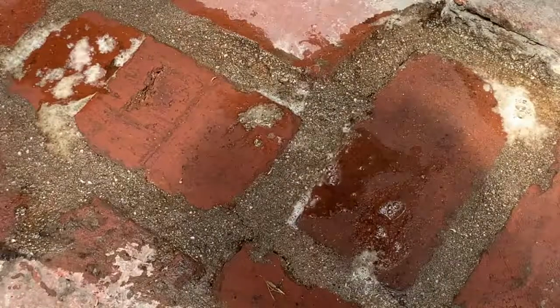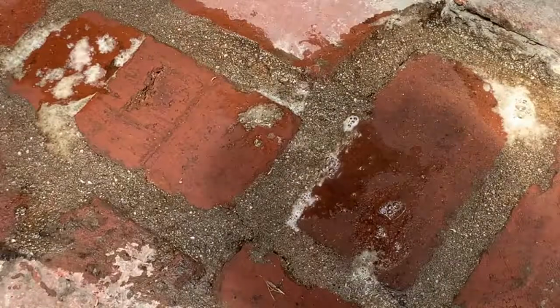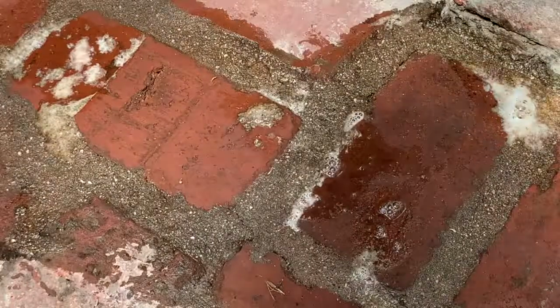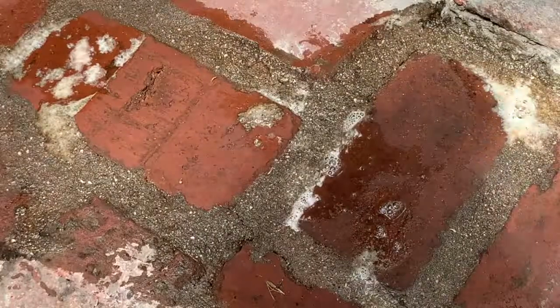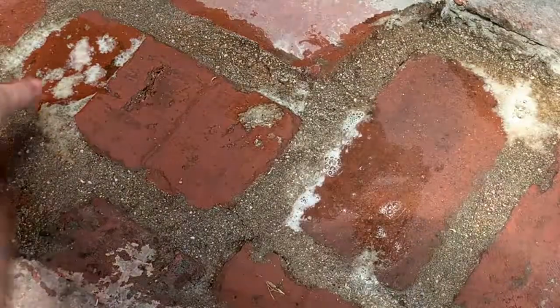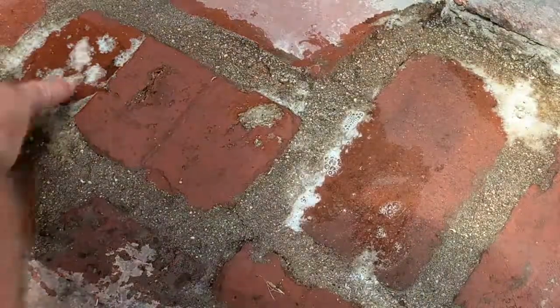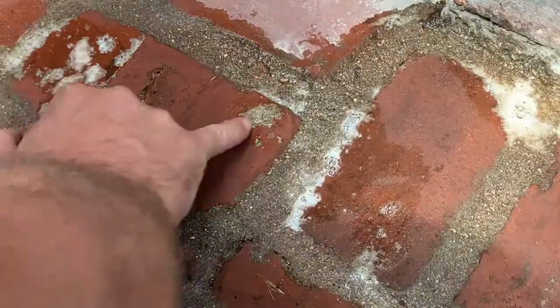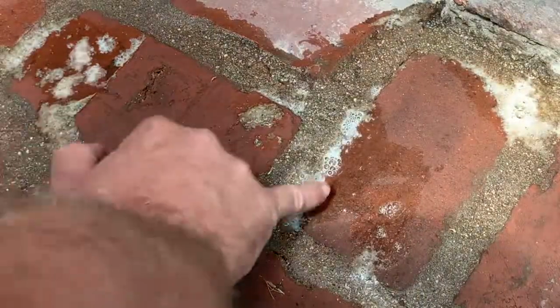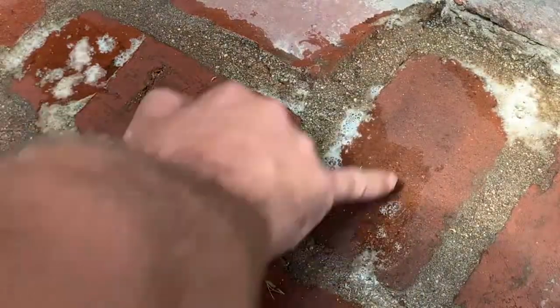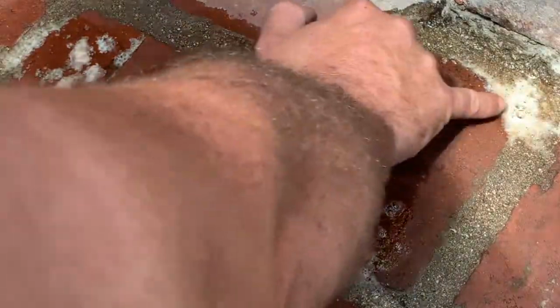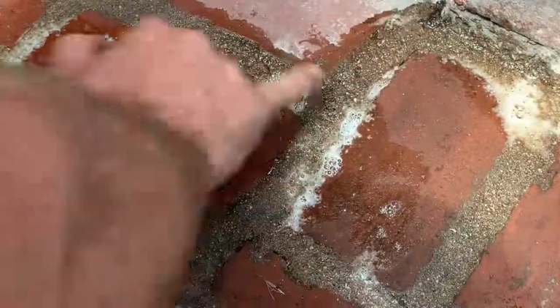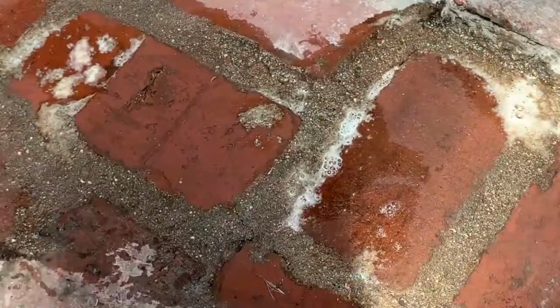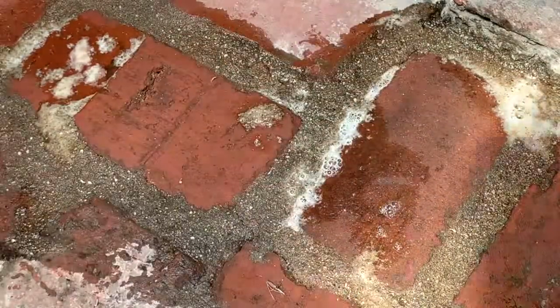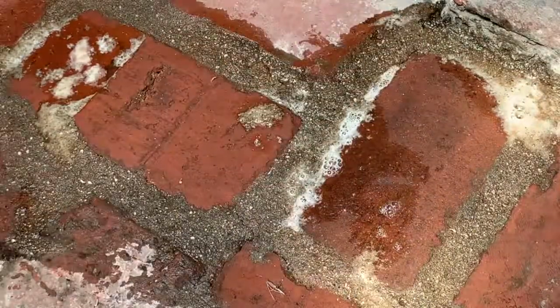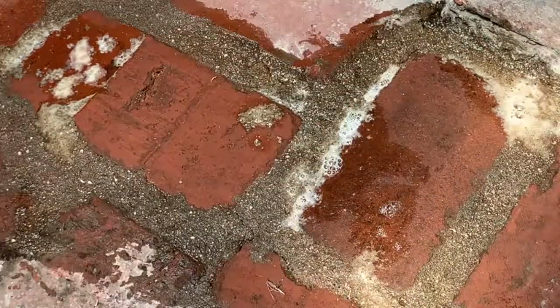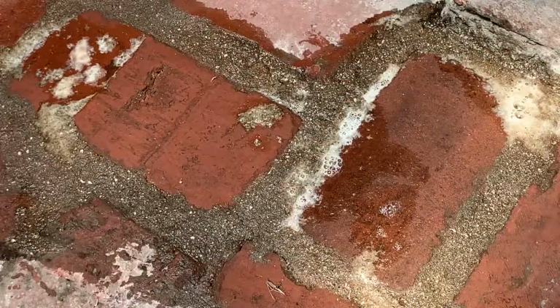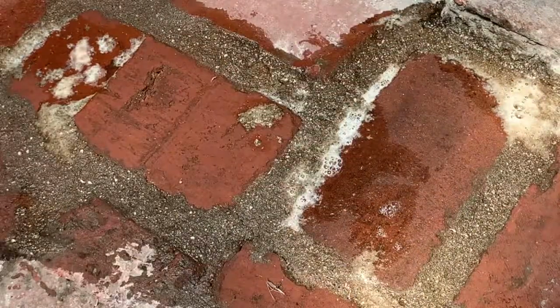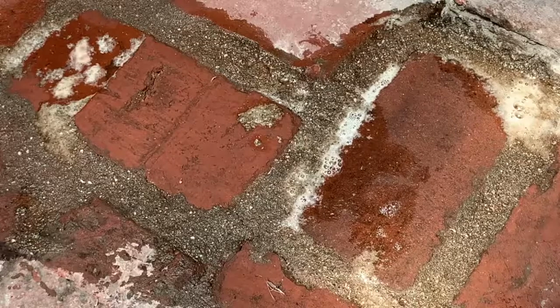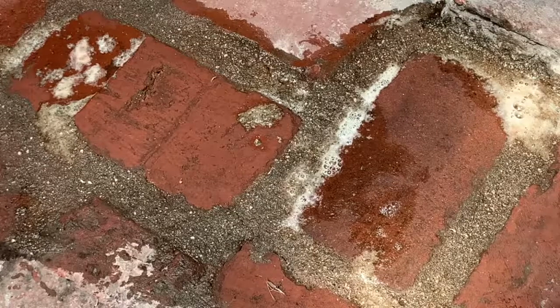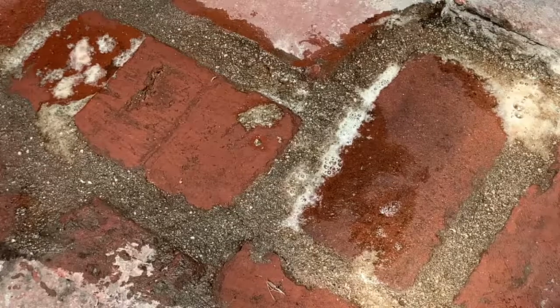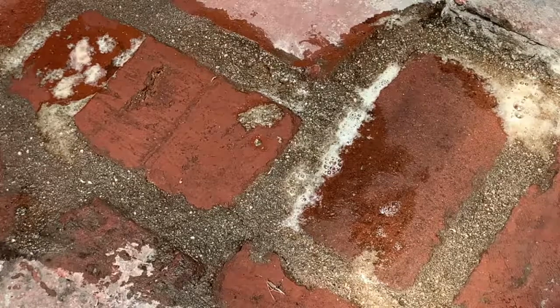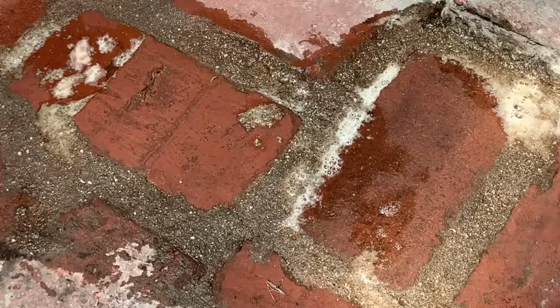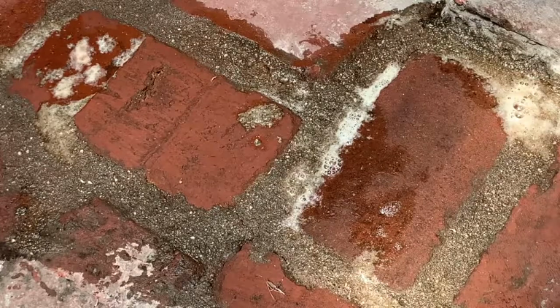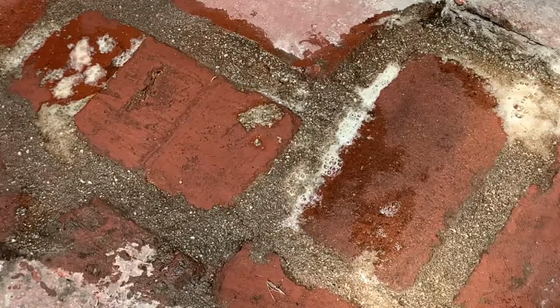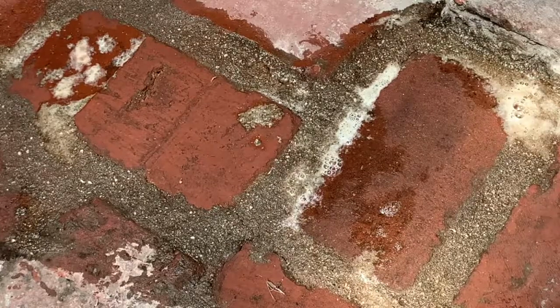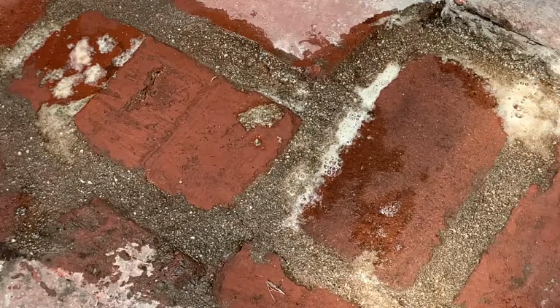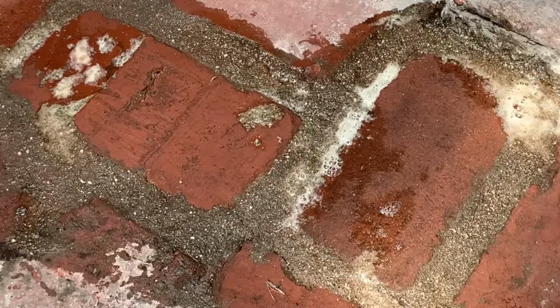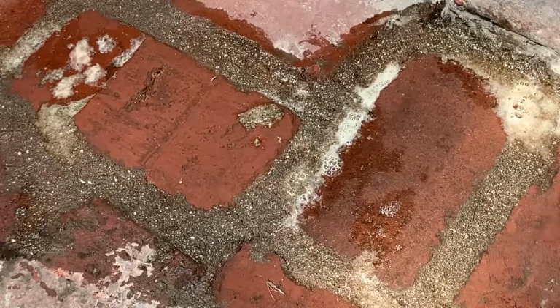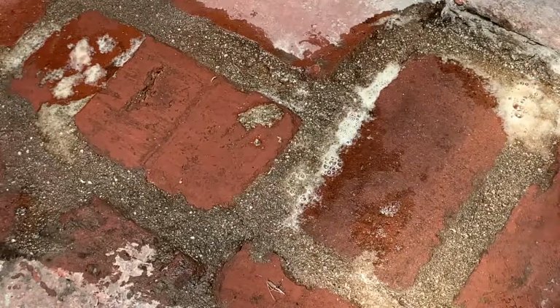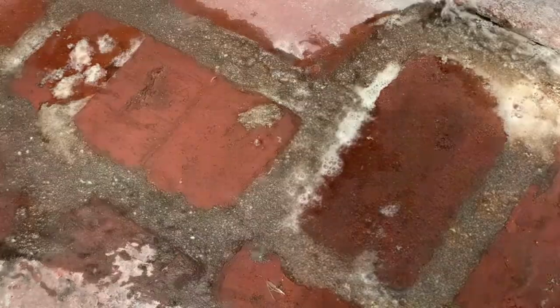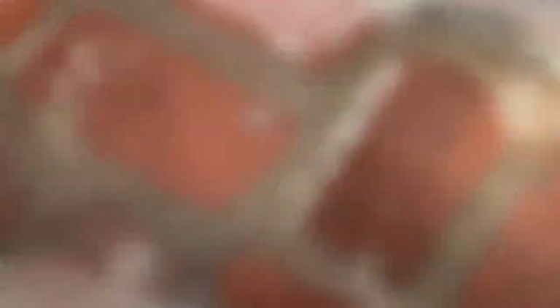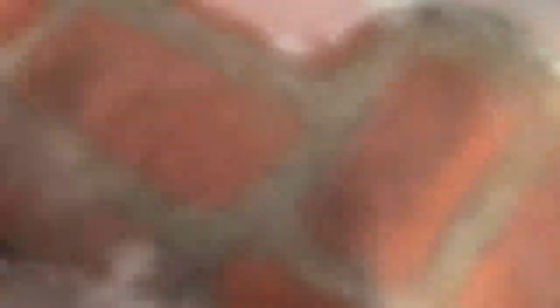You can see I can keep going as long as I want. I can perhaps scrub it, brush it, or do it to whatever level I need to take care of the mortar.